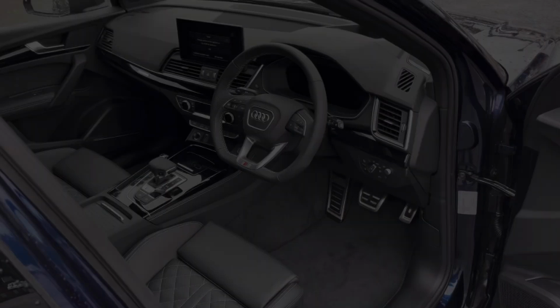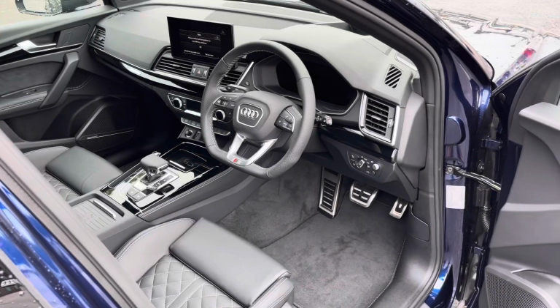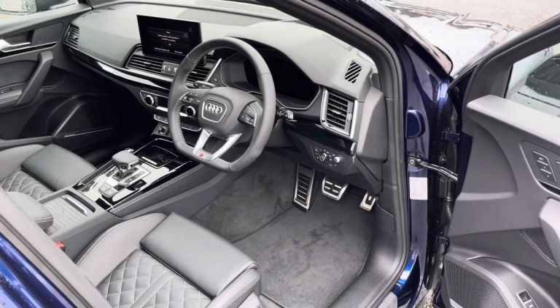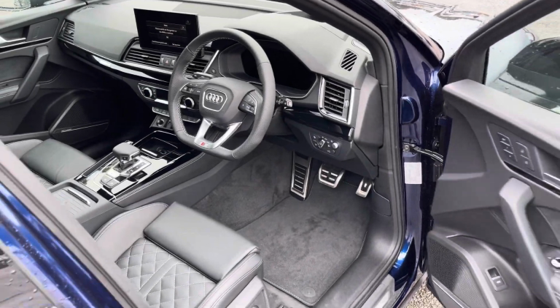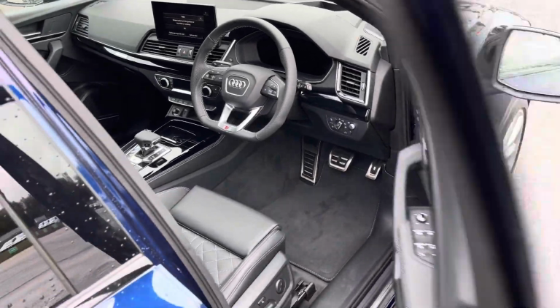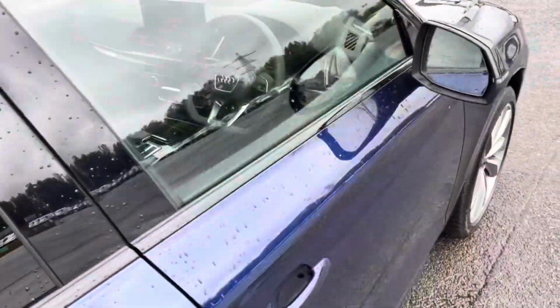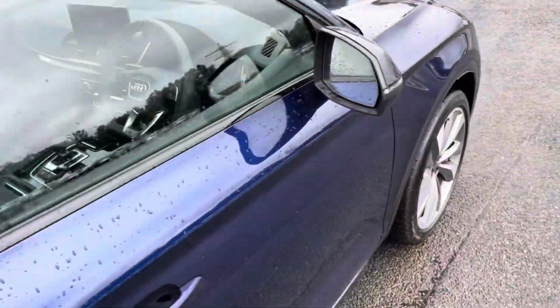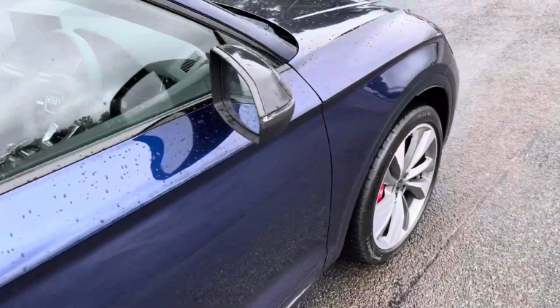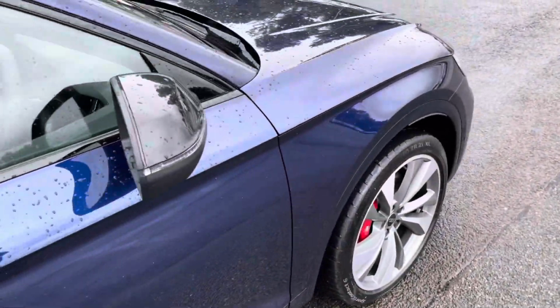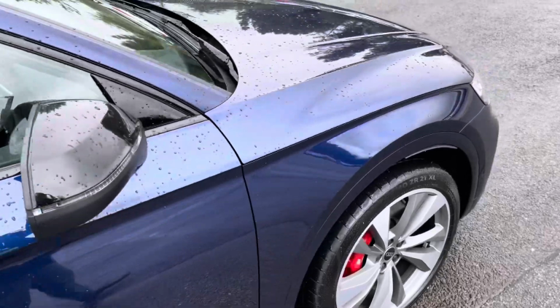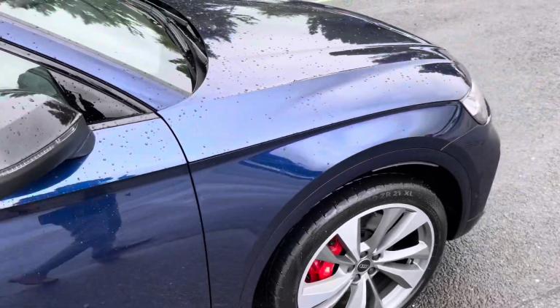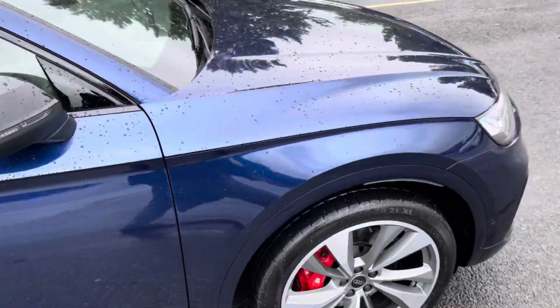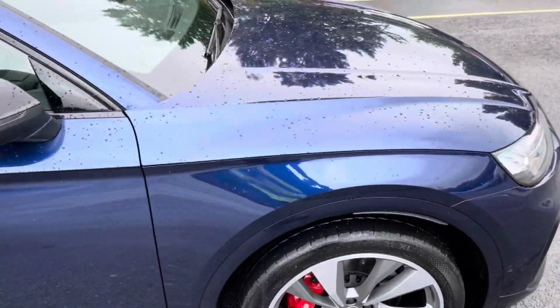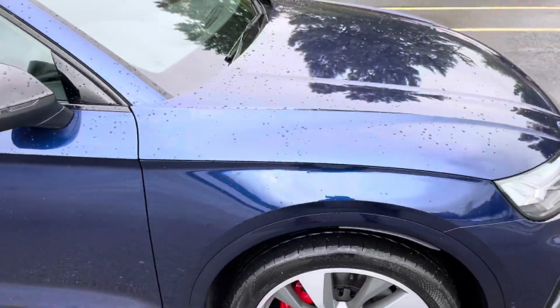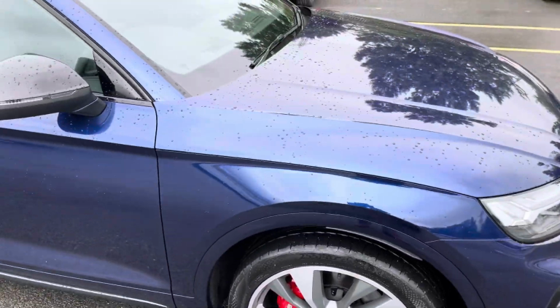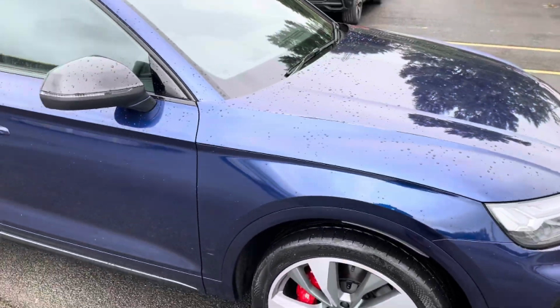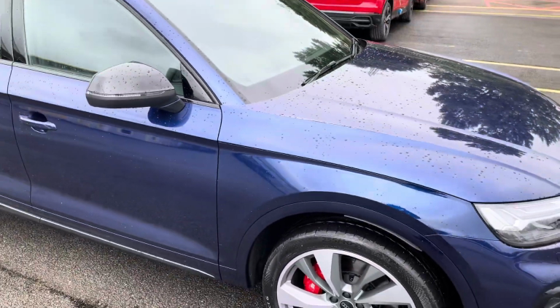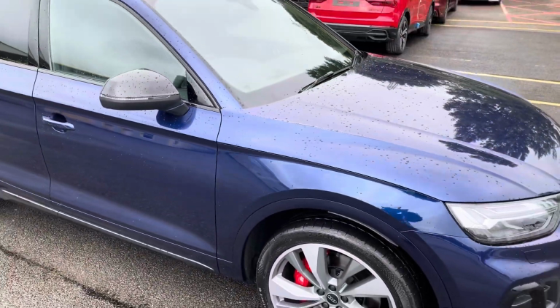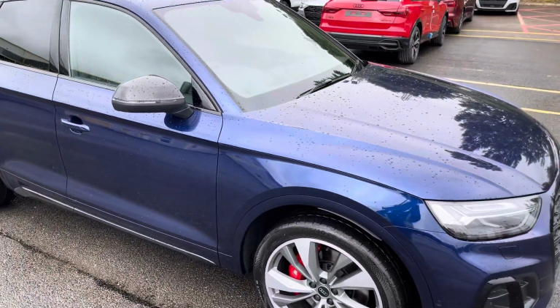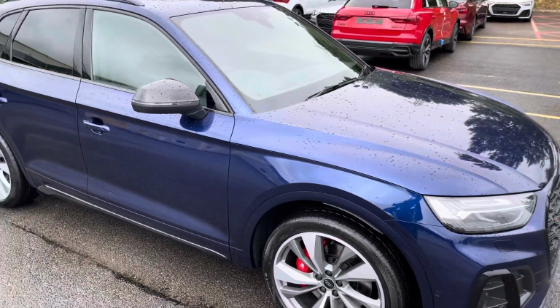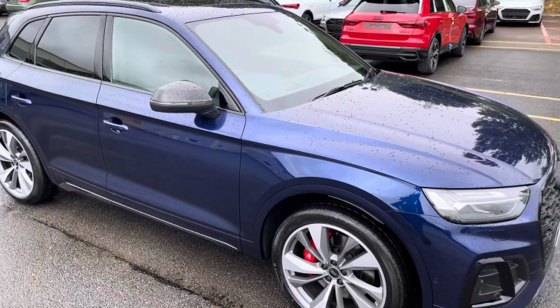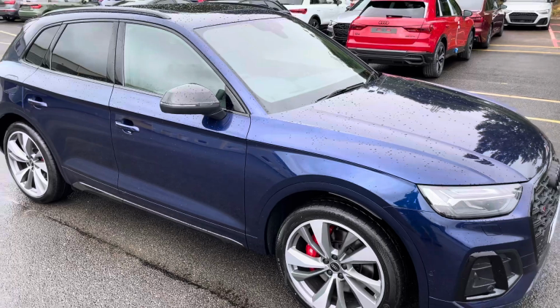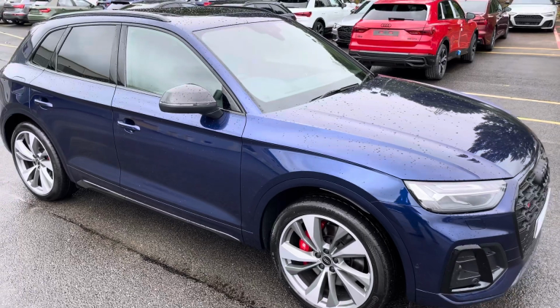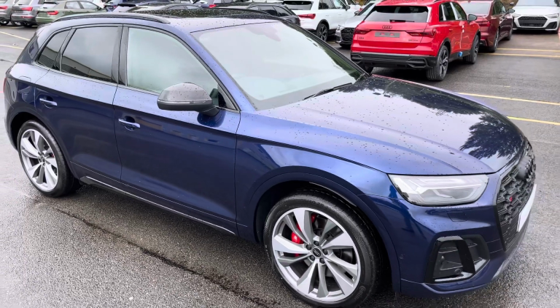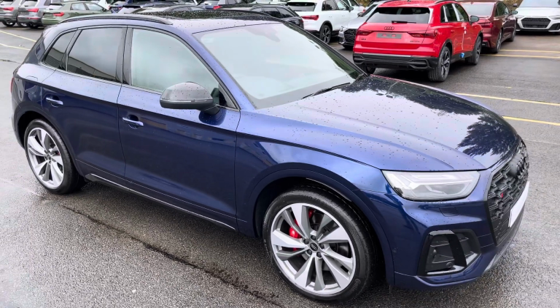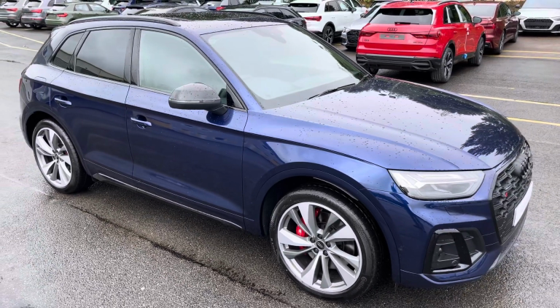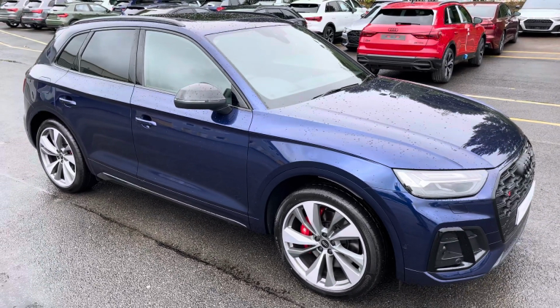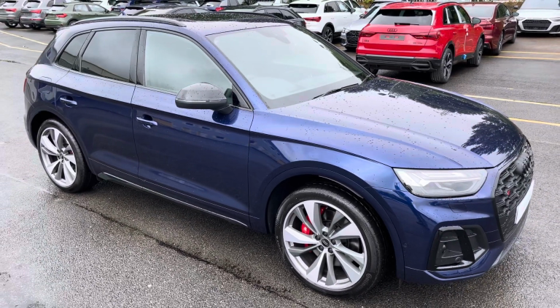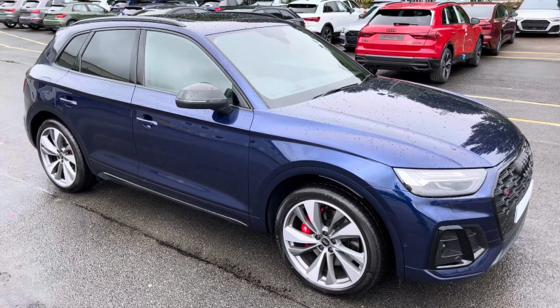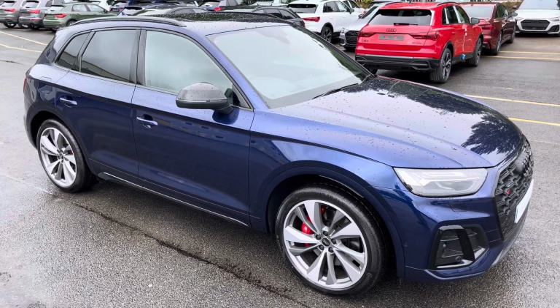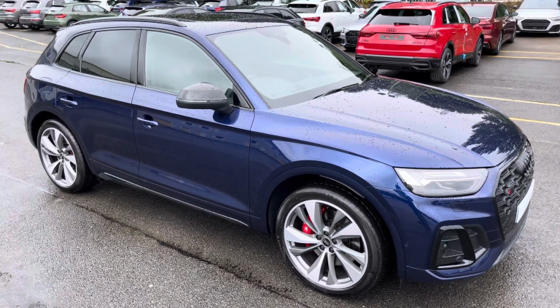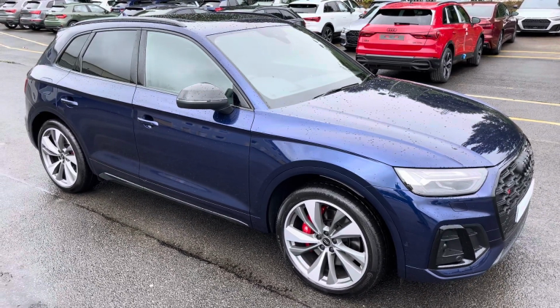This was a walk-around of the approved used Audi SQ5 Black Edition. For more information, arranging a viewing or test drive, please contact us, visit our showroom, or visit our website at swanswearagarages.com. Thank you for watching.